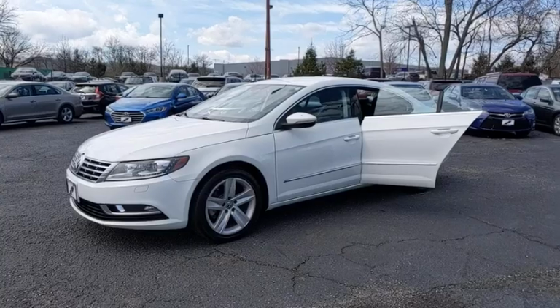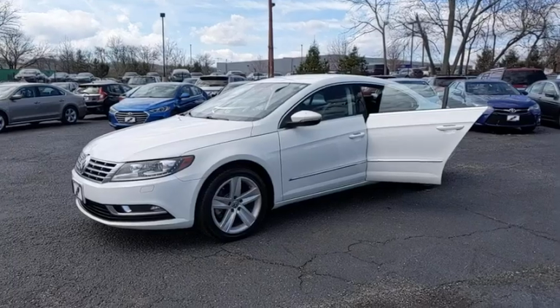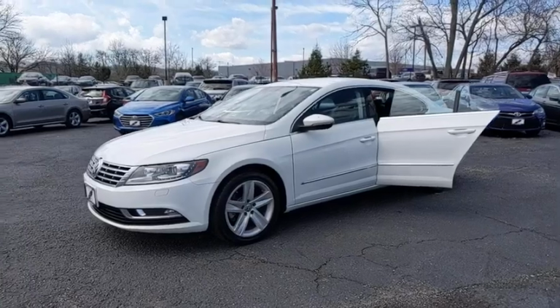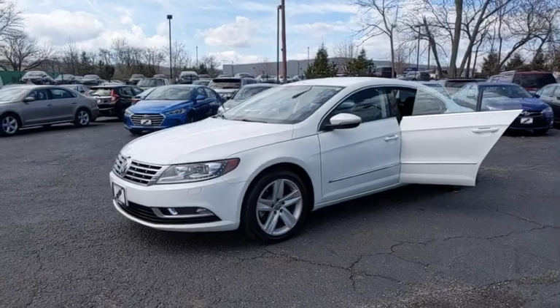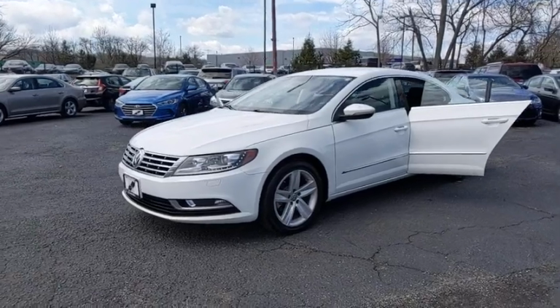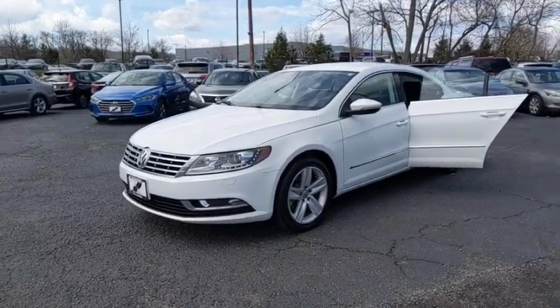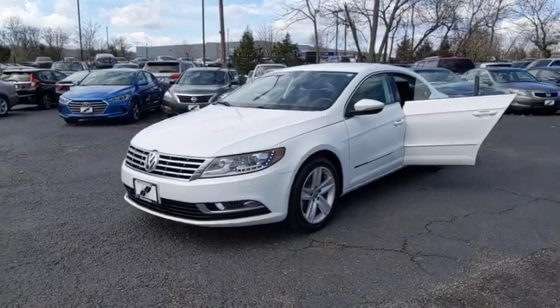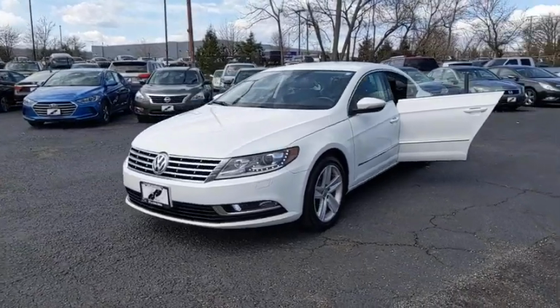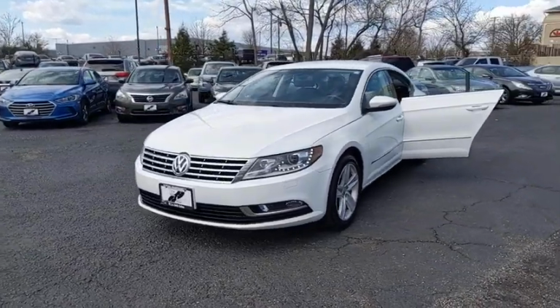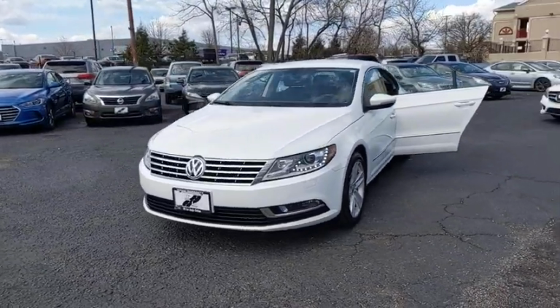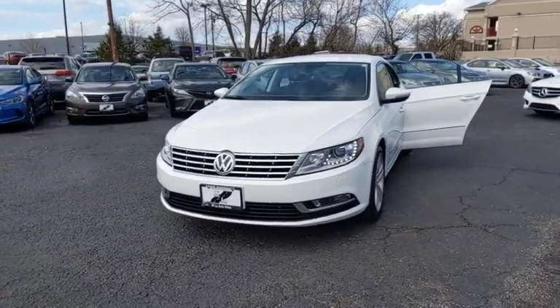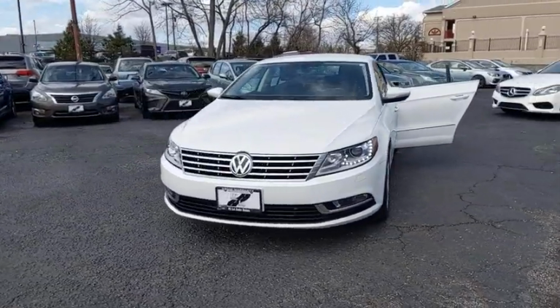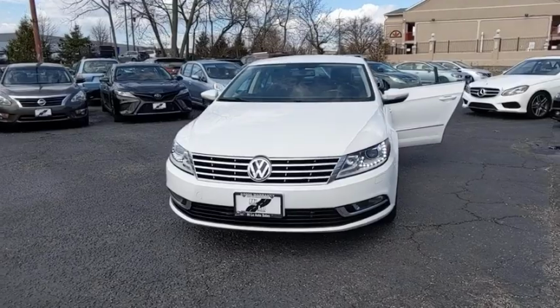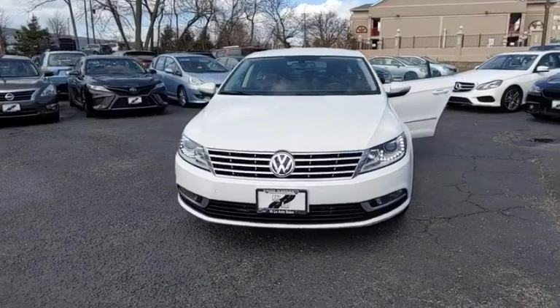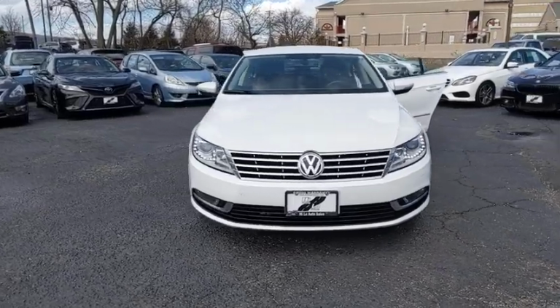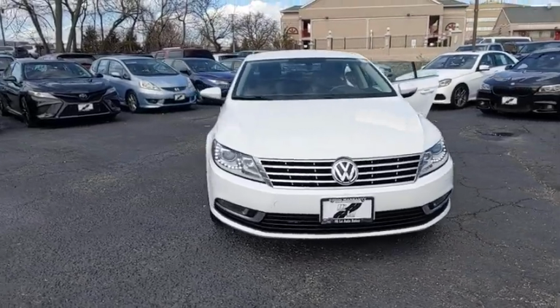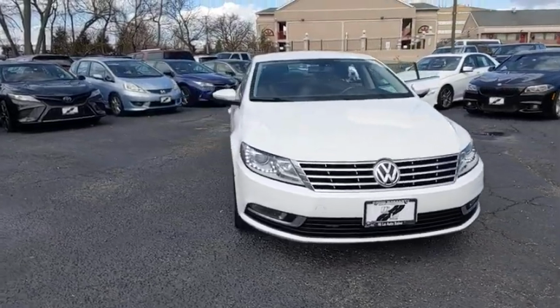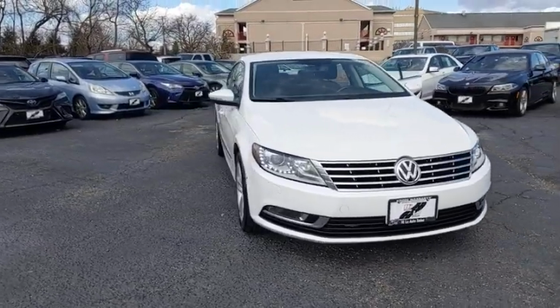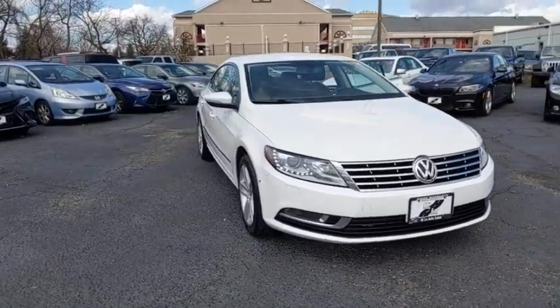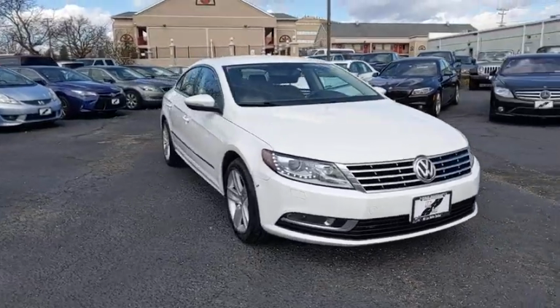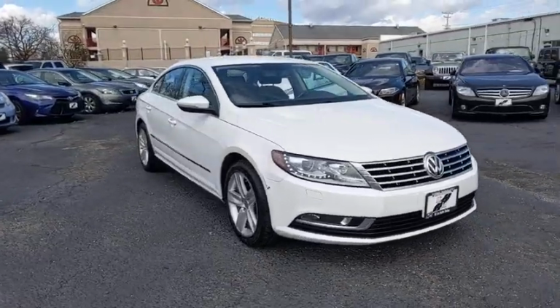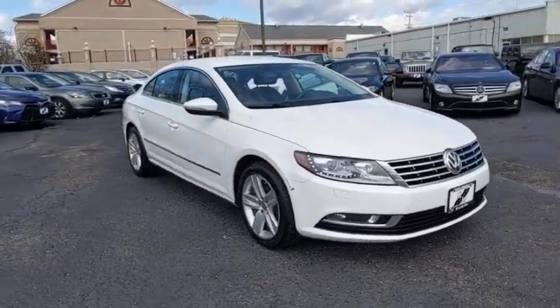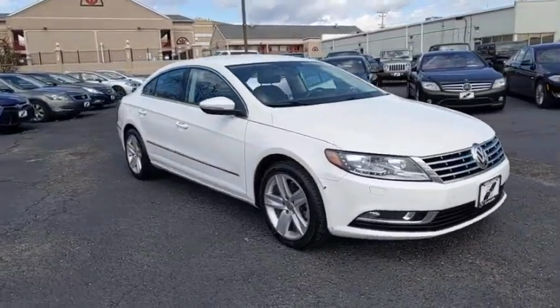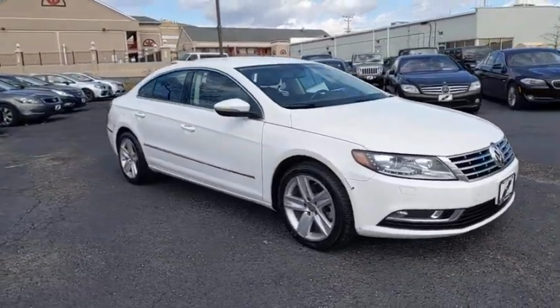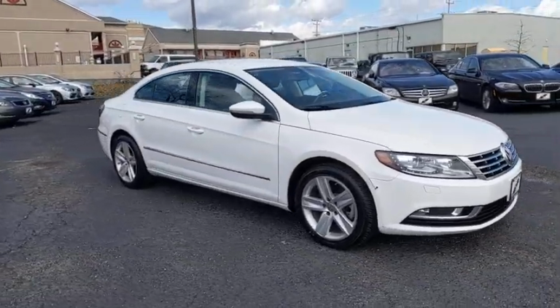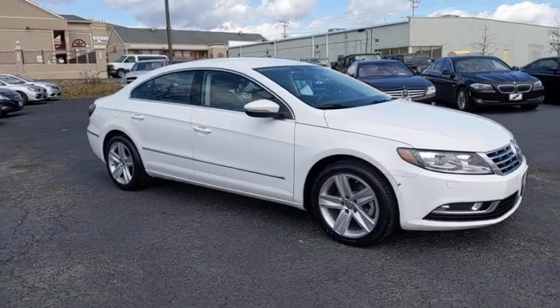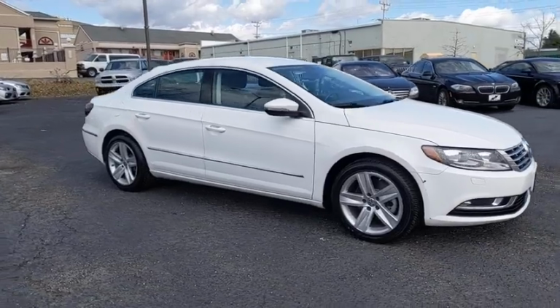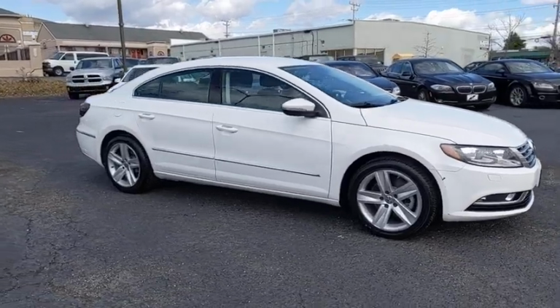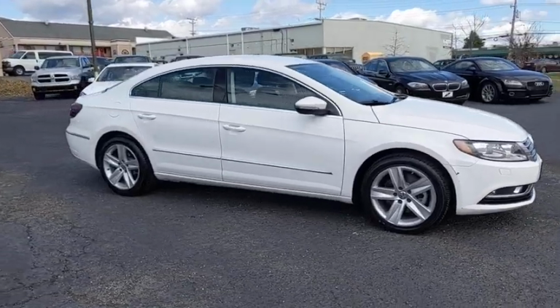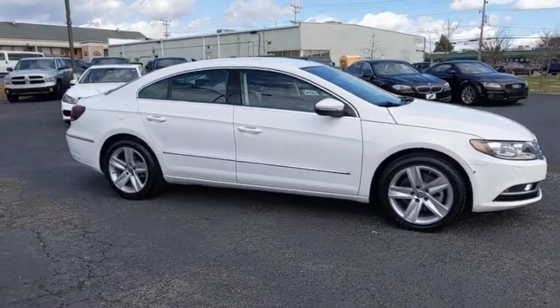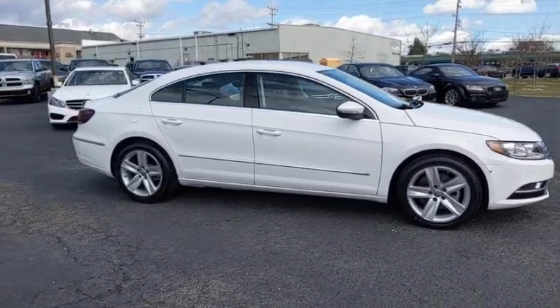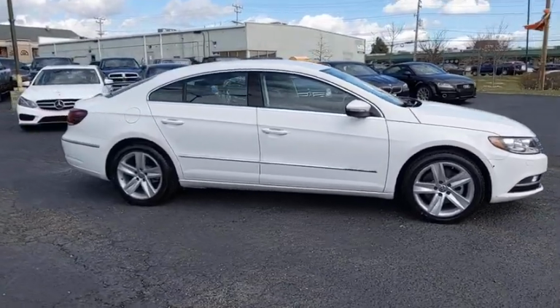Stop by and take a look at the 2016 Volkswagen CC. It's what's on the outside that counts. This vehicle has less than 45,000 miles. Here are some of this vehicle's great options.